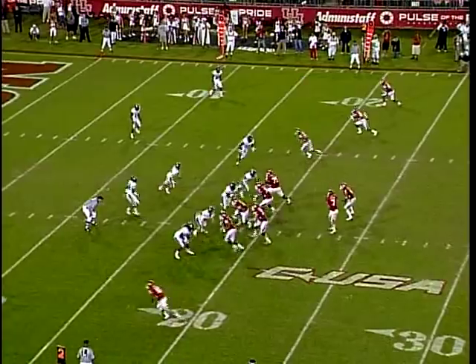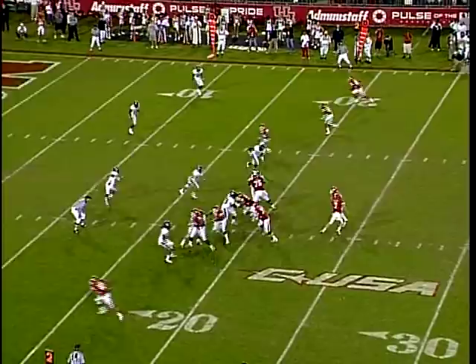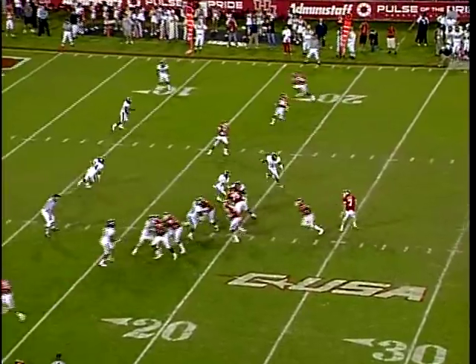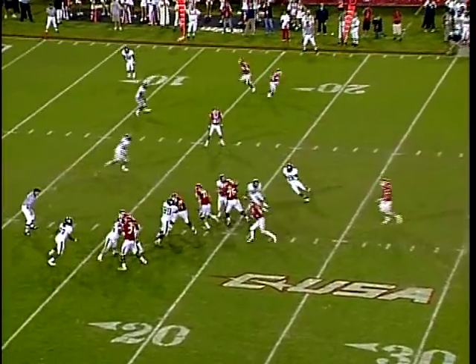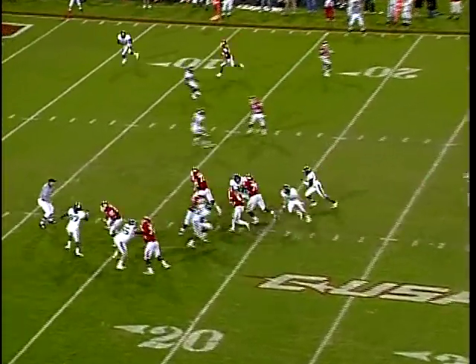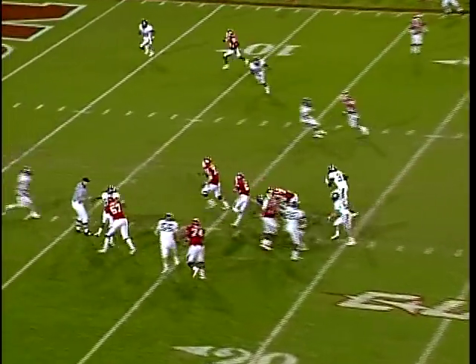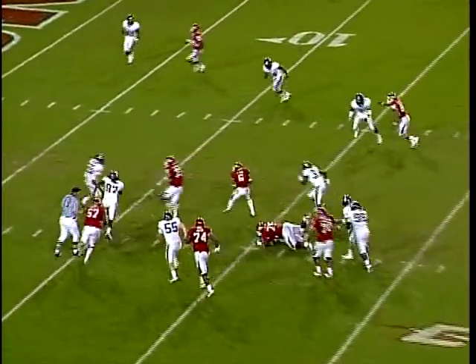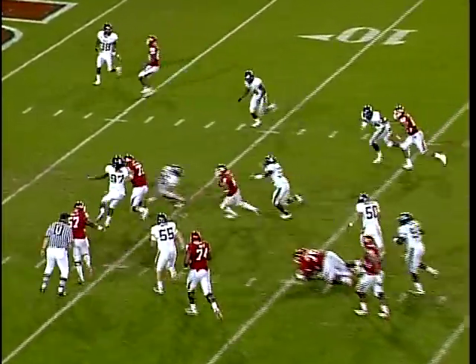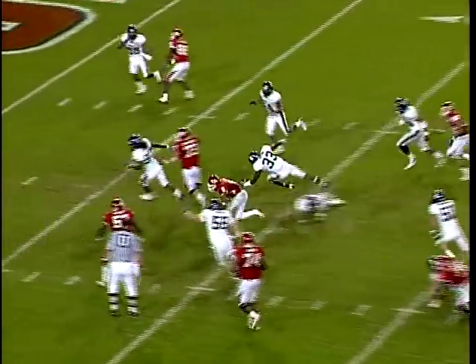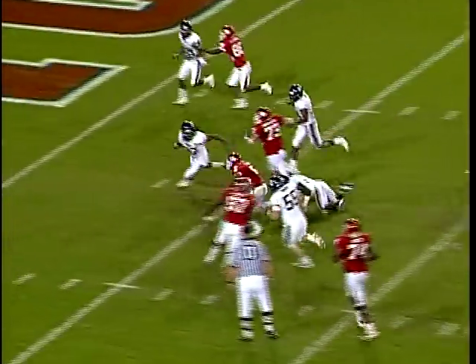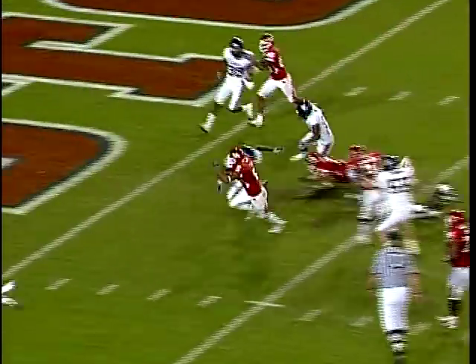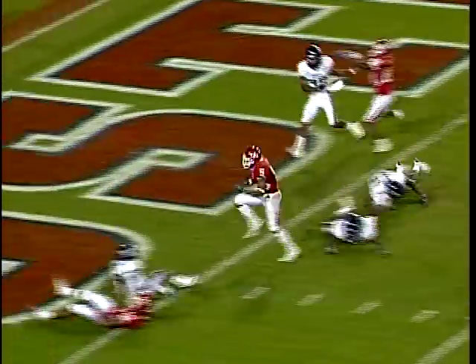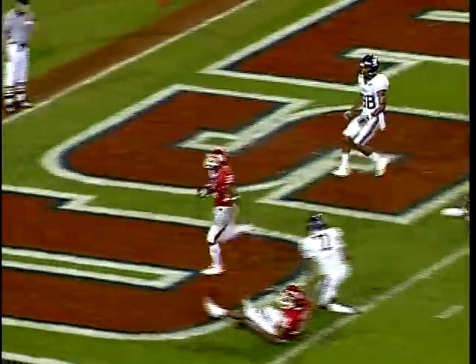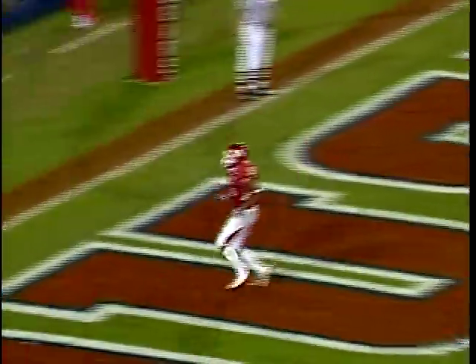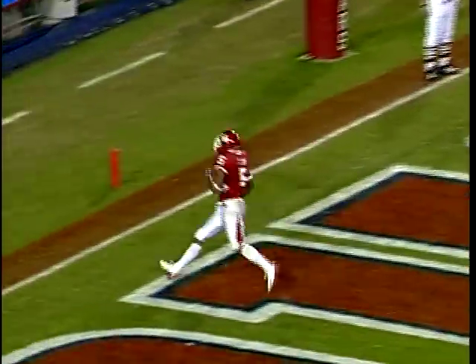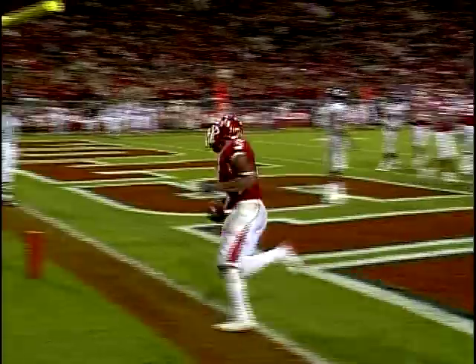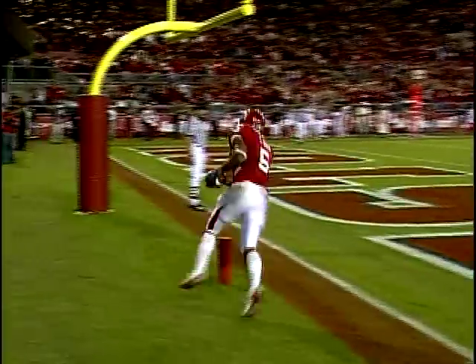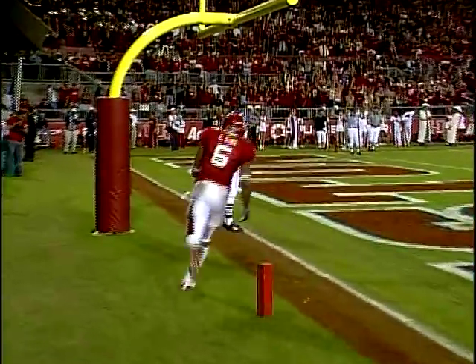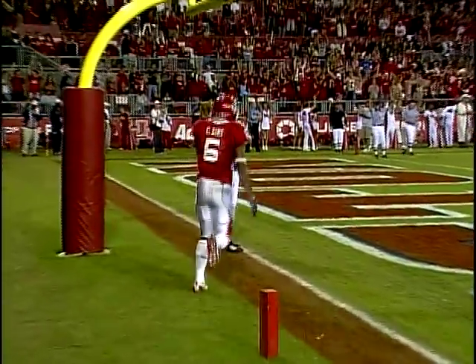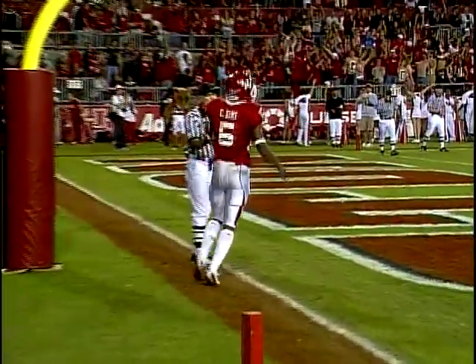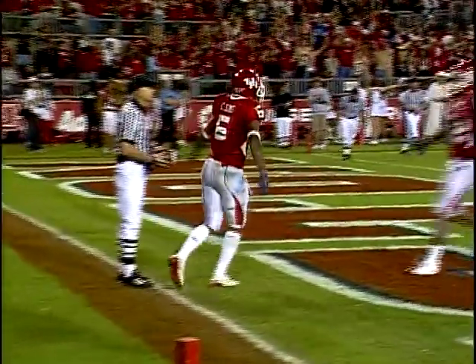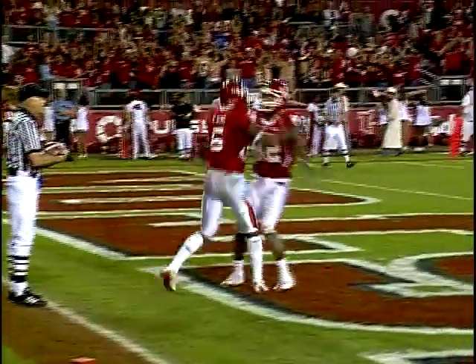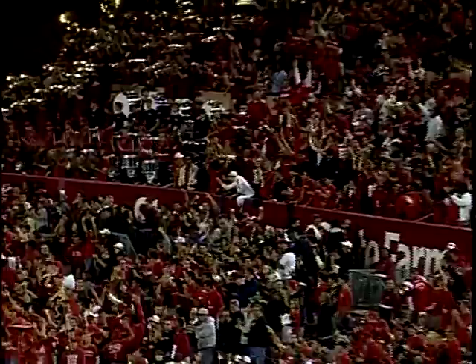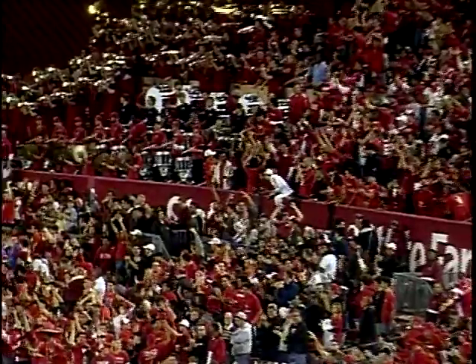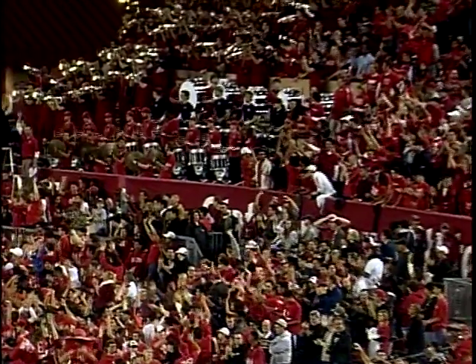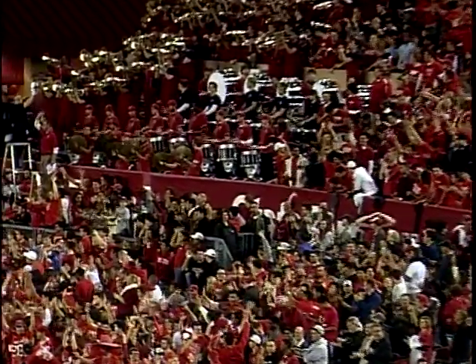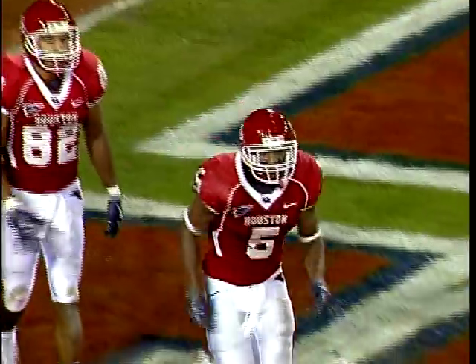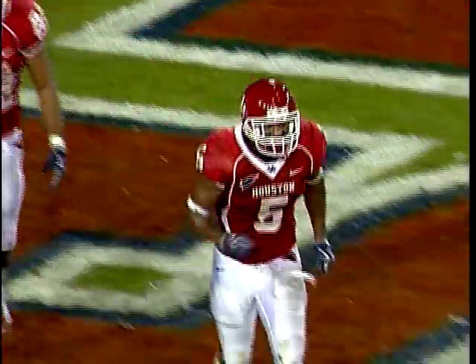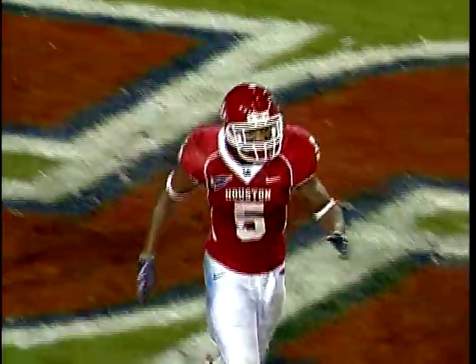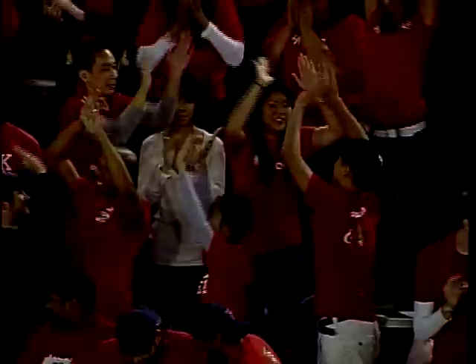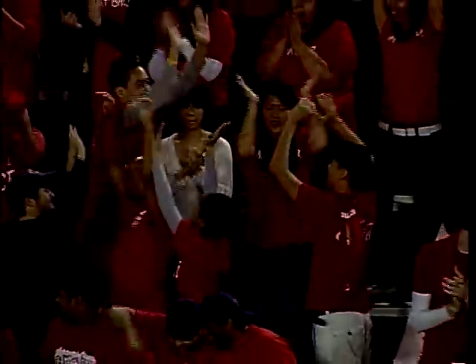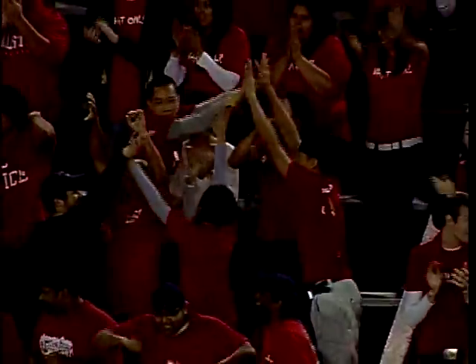Second down and 10, Keenum with the delay for Sims. Room up the middle — 15, to the 10, to the 5, to the end zone — touchdown! Charles Sims in the end zone for the second time today. An 18-yard run, and the Cougars up the lead to 51-0.